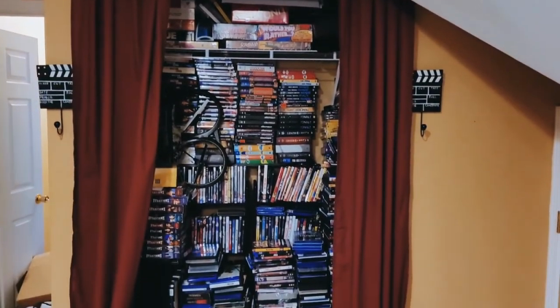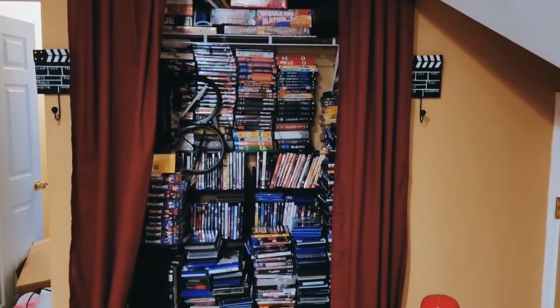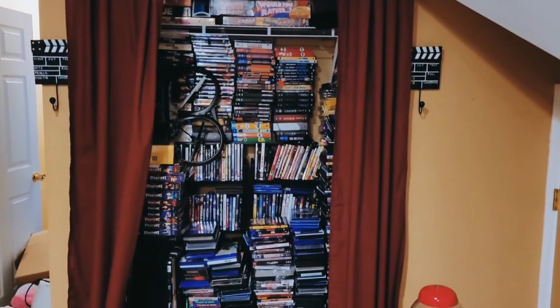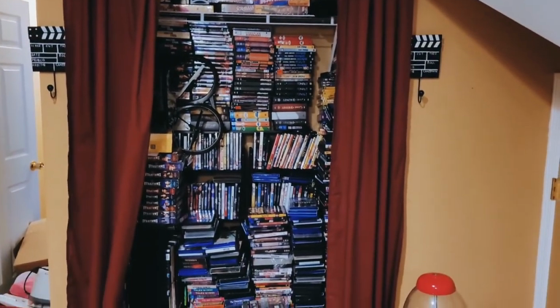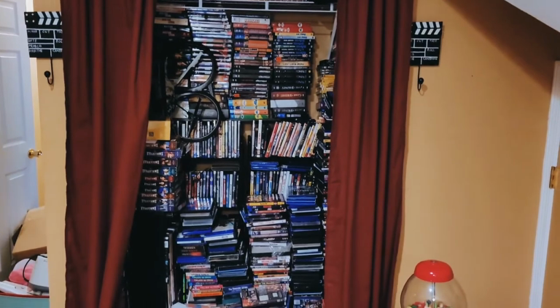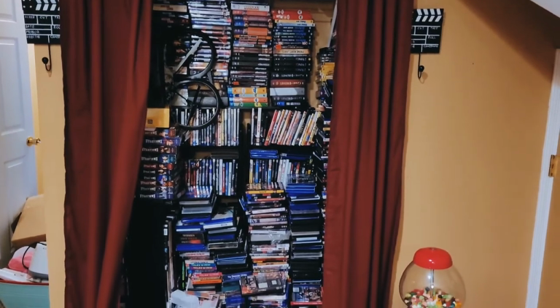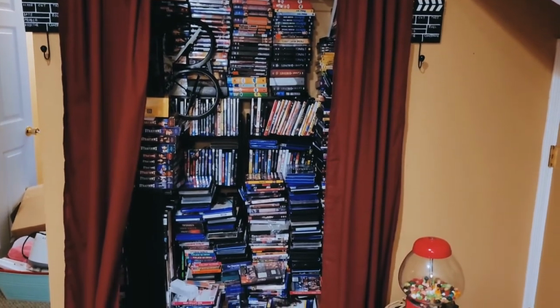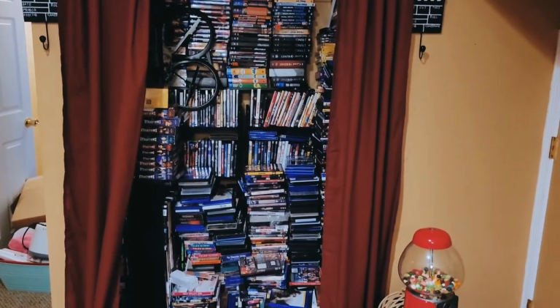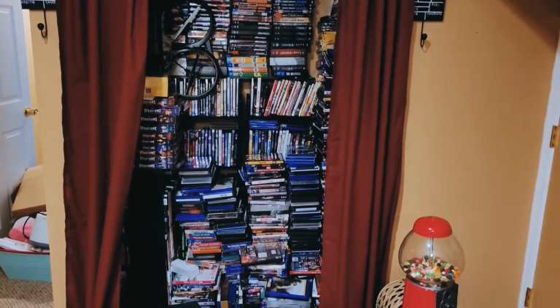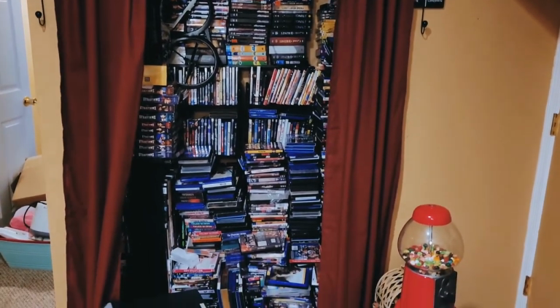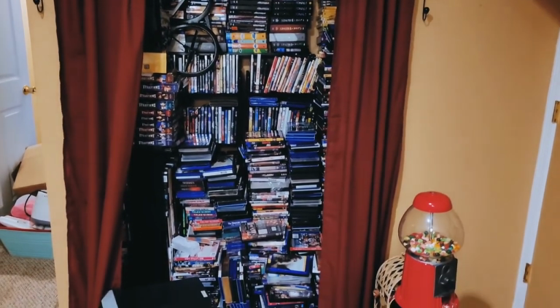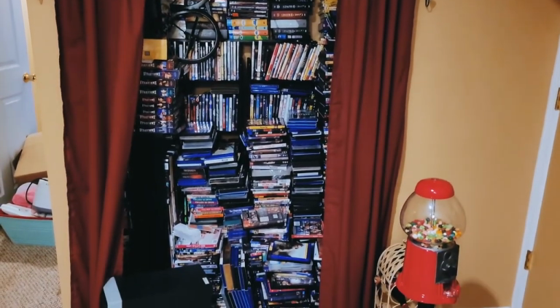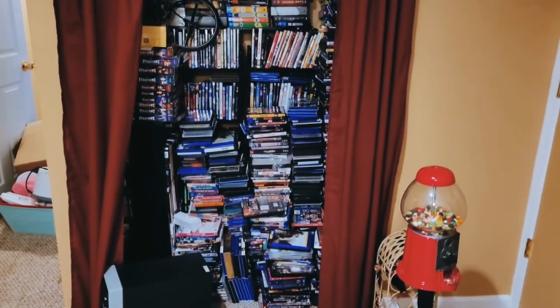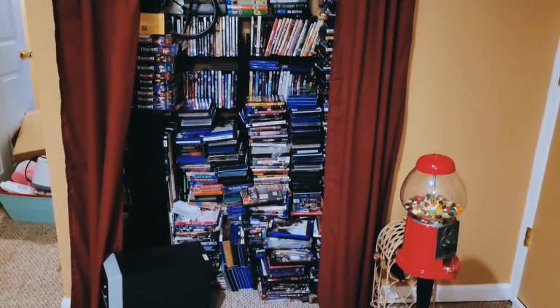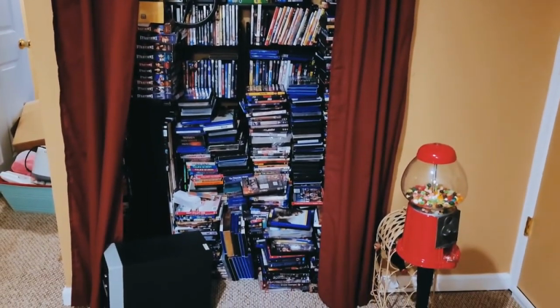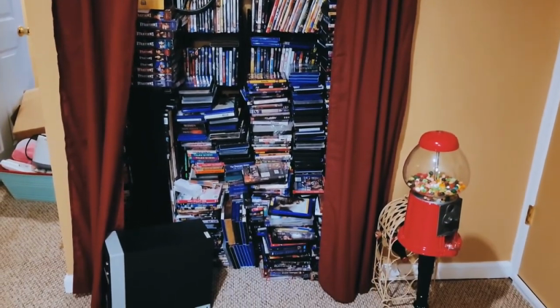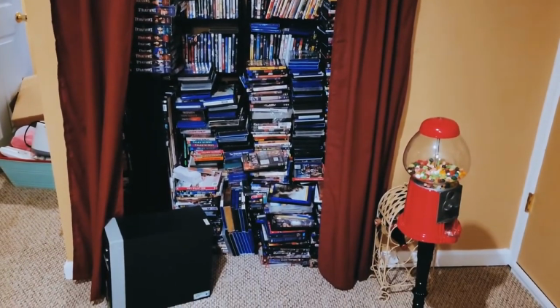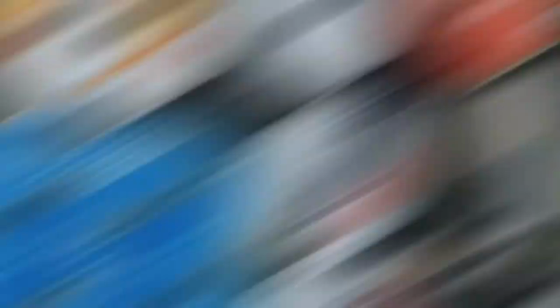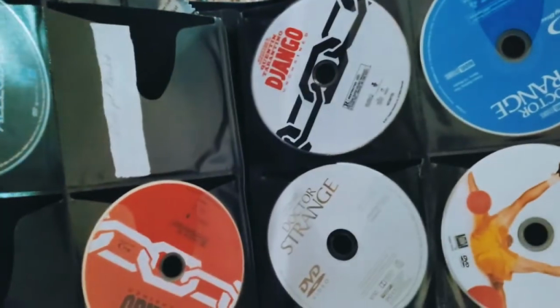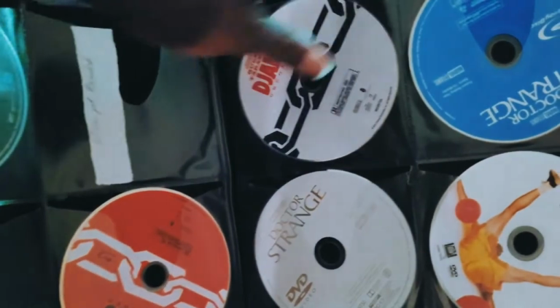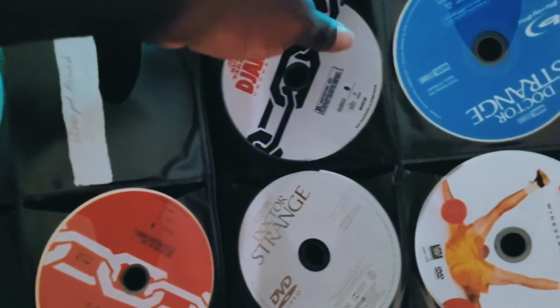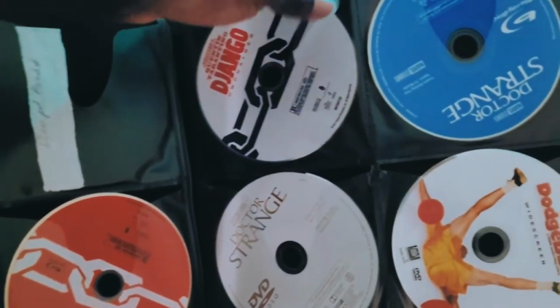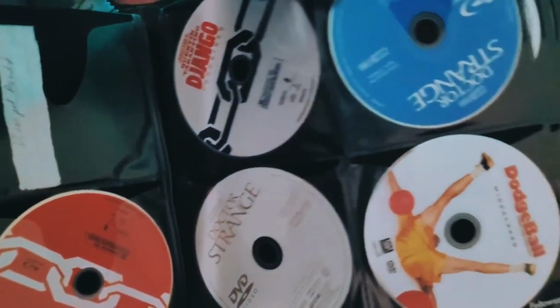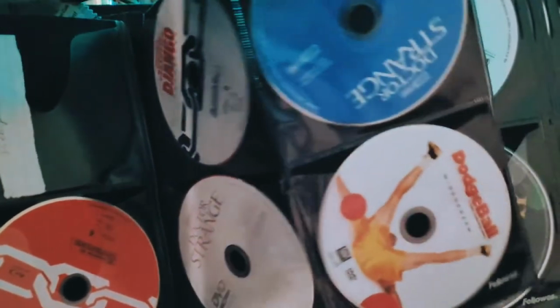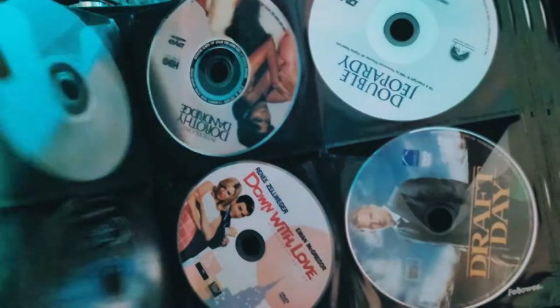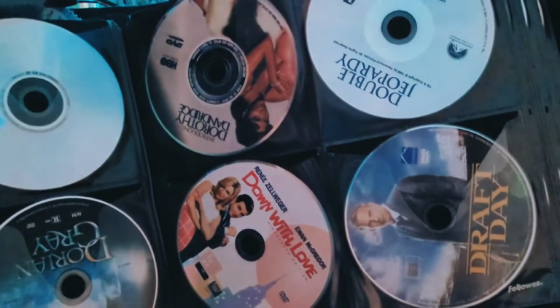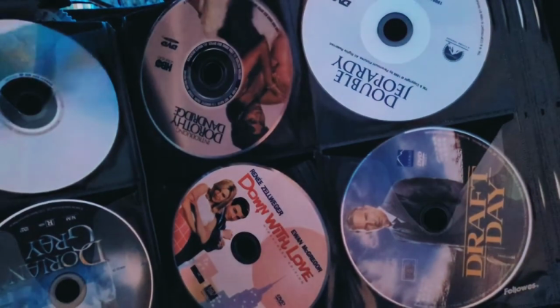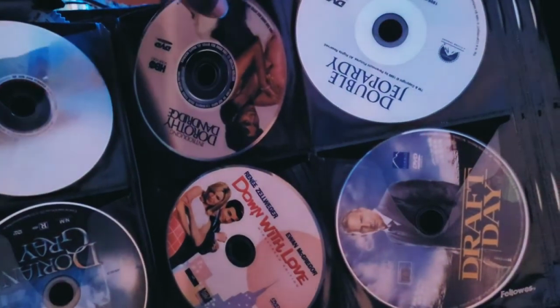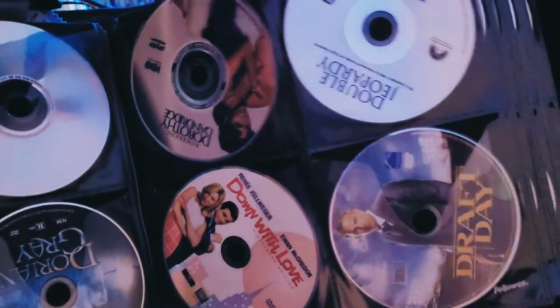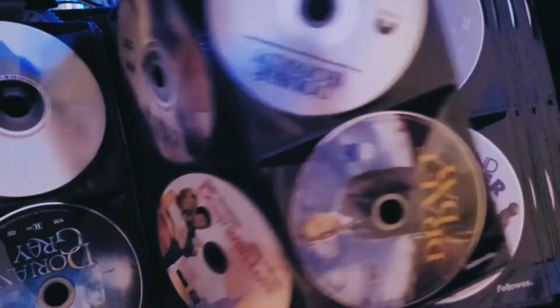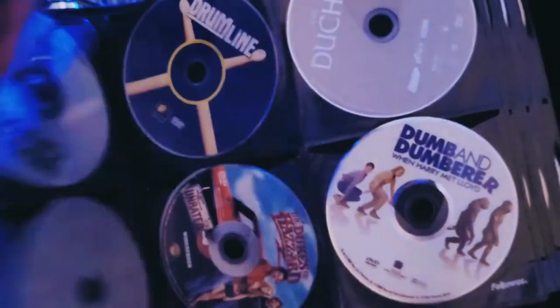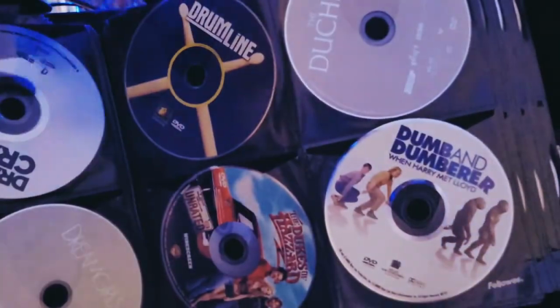Behind the curtain is where I keep board games and DVD and Blu-ray cases. There are well over two thousand now, but I keep the actual discs in binders in alphabetical order so they're easy to find.